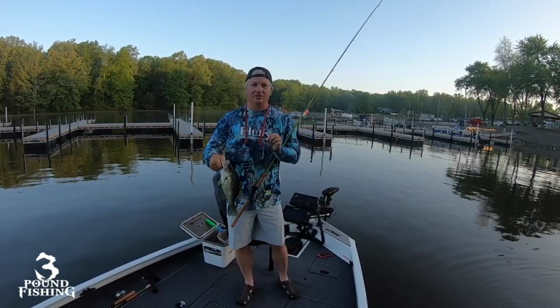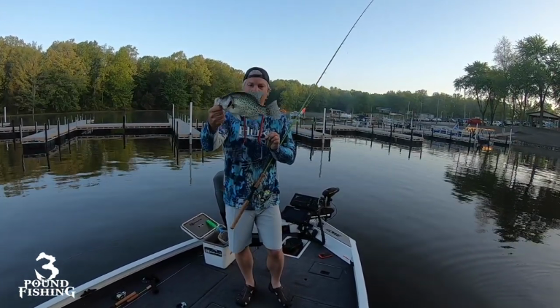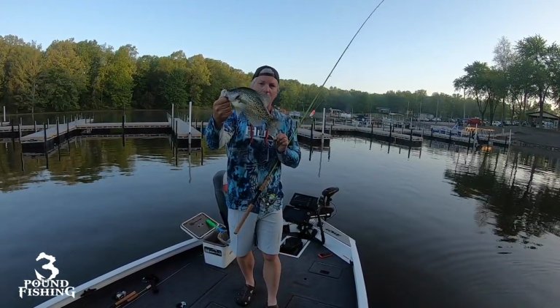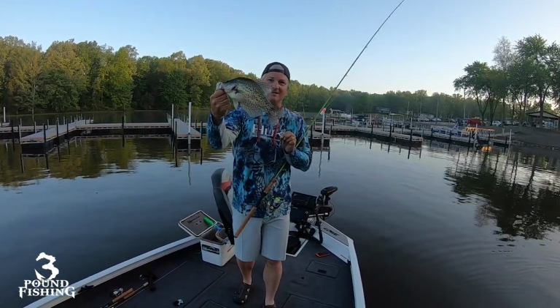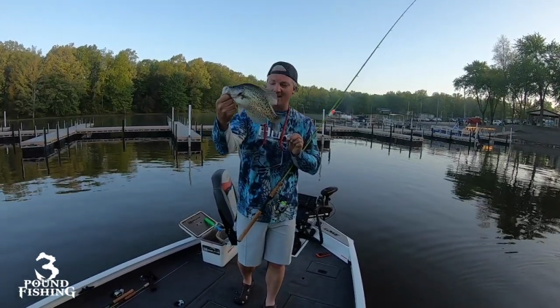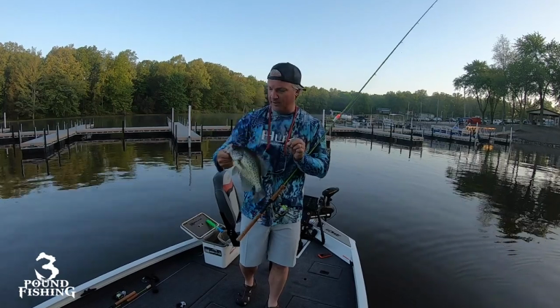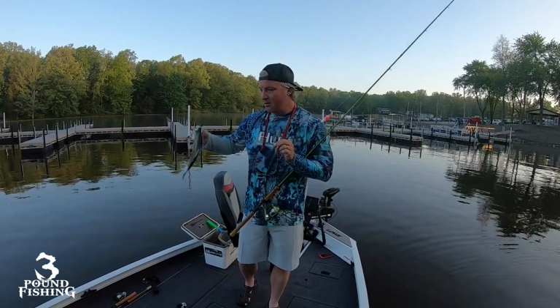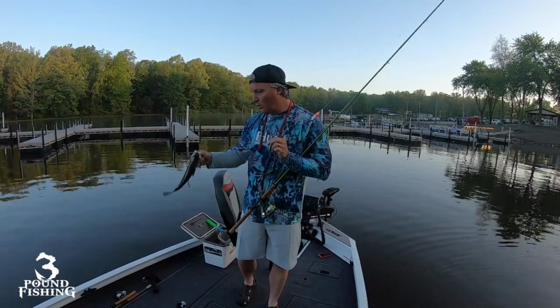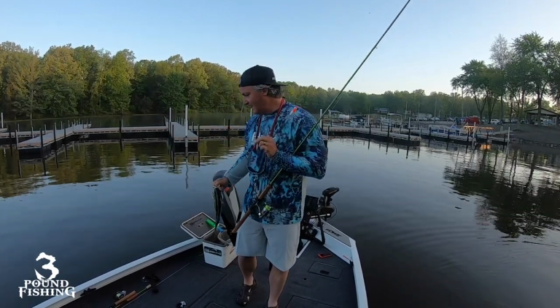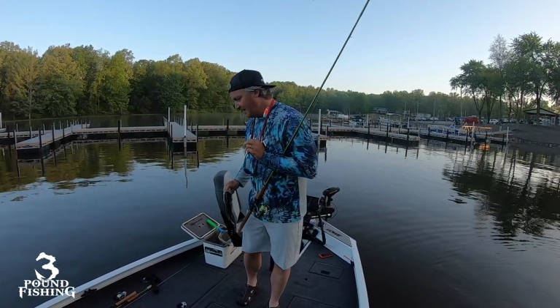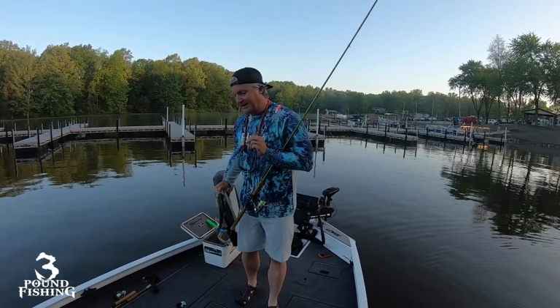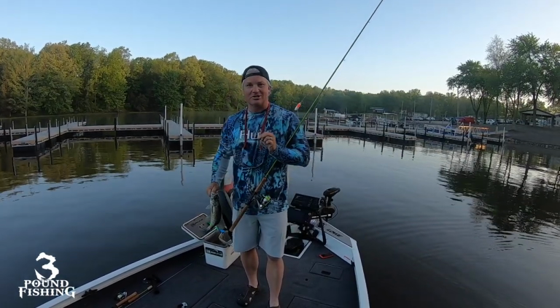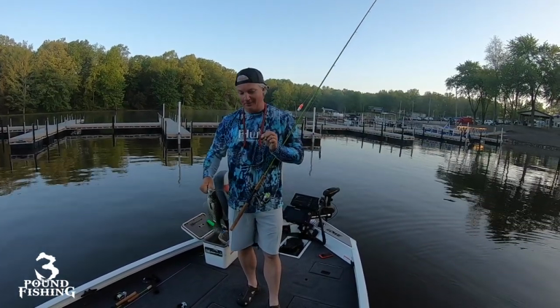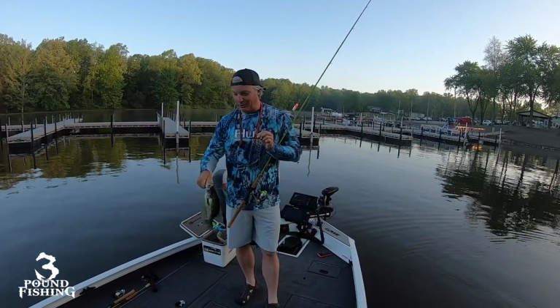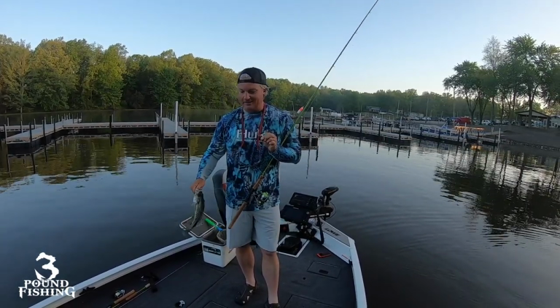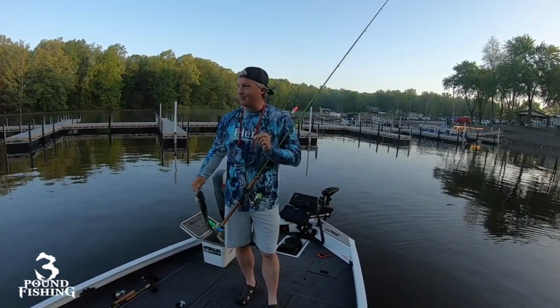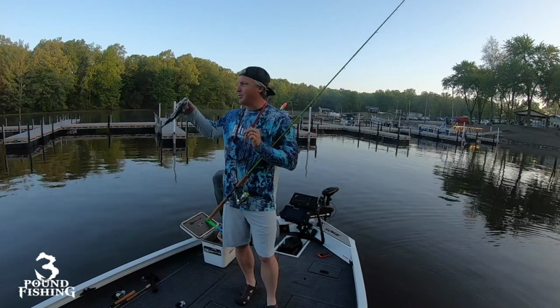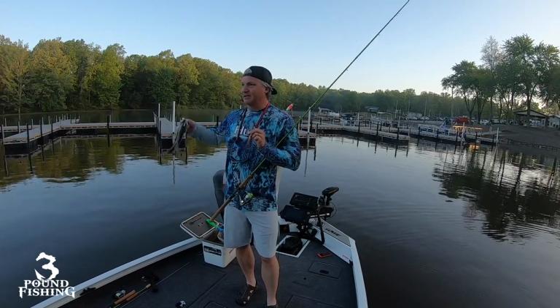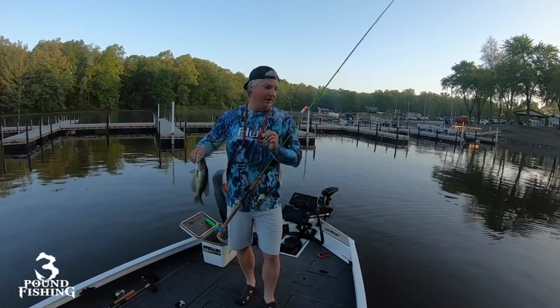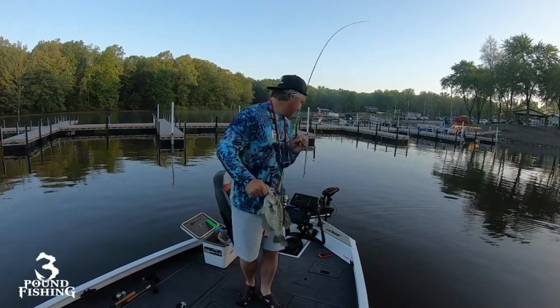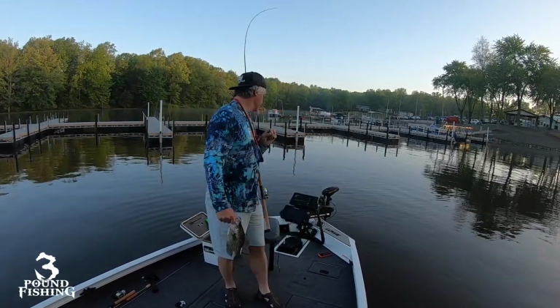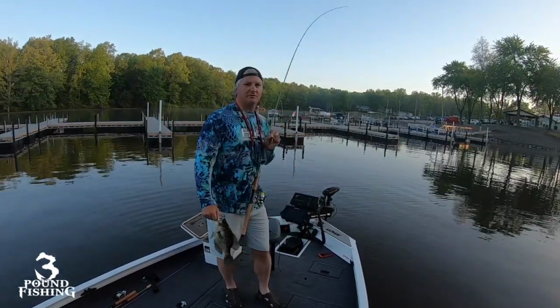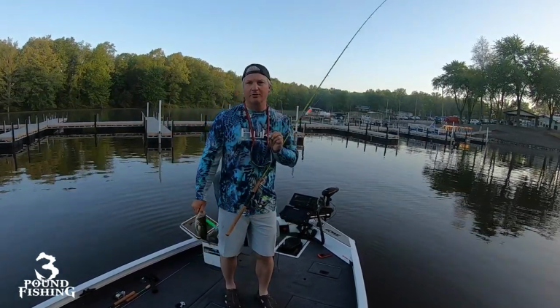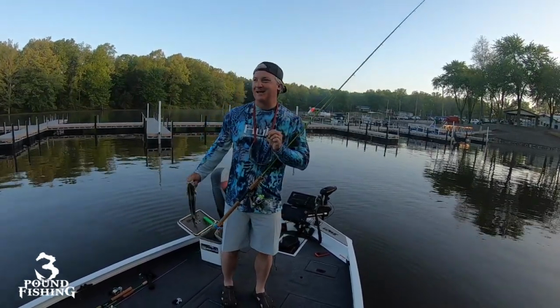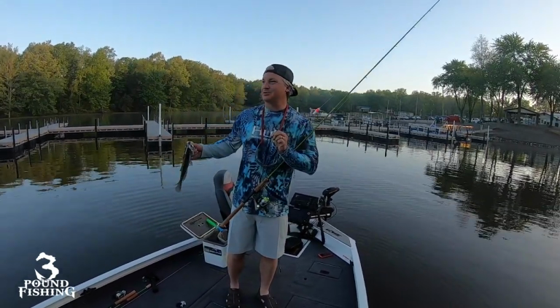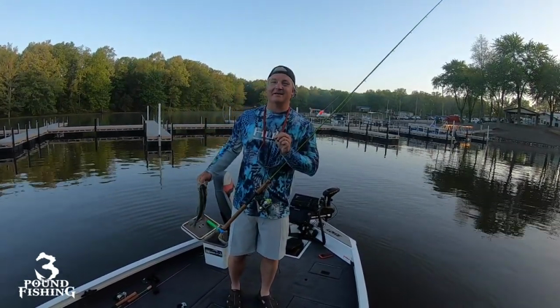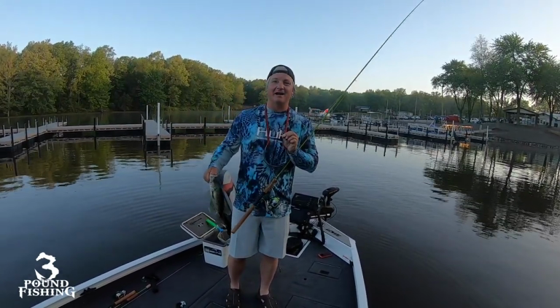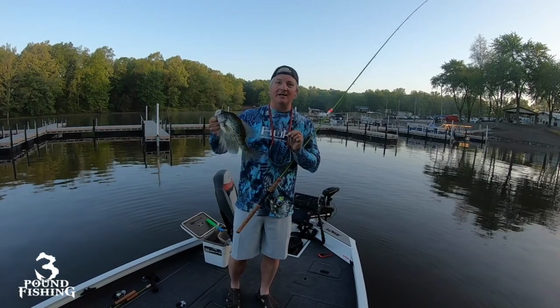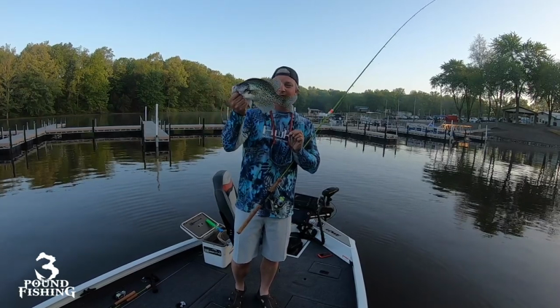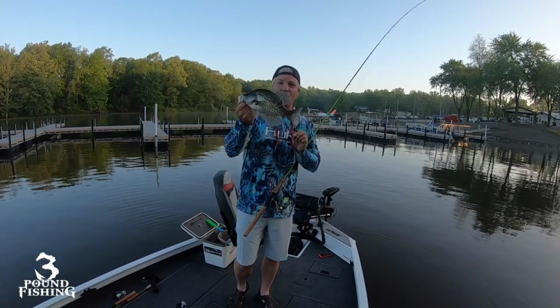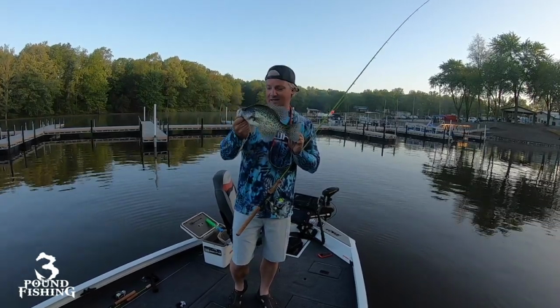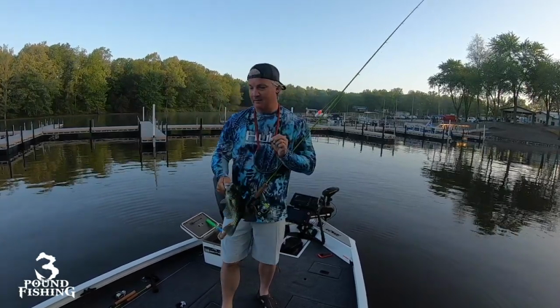We're going to be adding a lot more Humminbird electronics to this boat in the next two weeks, but this is the maiden voyage for the 198 and I'm stoked. I'm going to show you all around it today. We've got water temperature at 64 degrees, air temperatures going to be 75, bluebird day — so we're going to catch these quick before that sun gets straight up in the air.